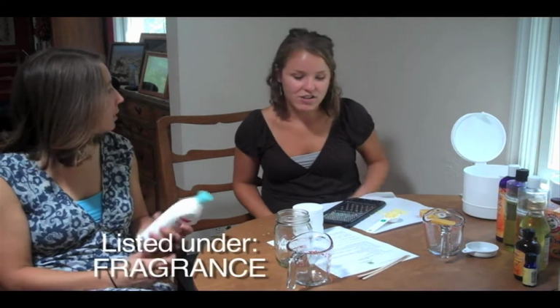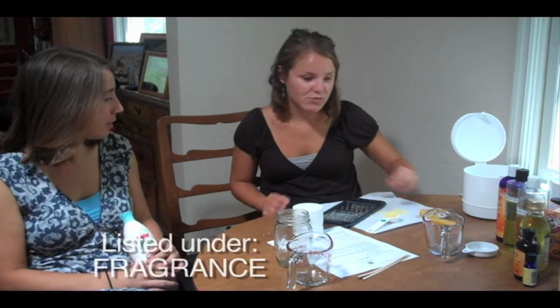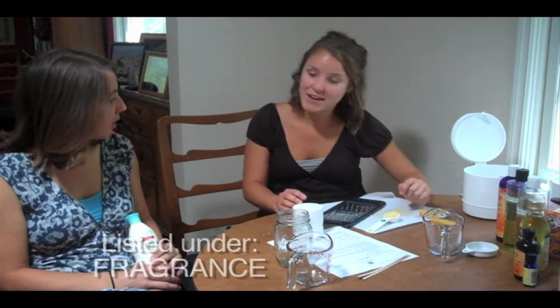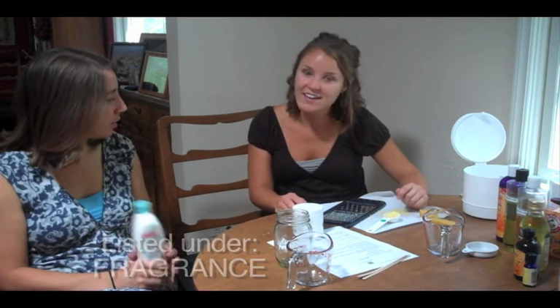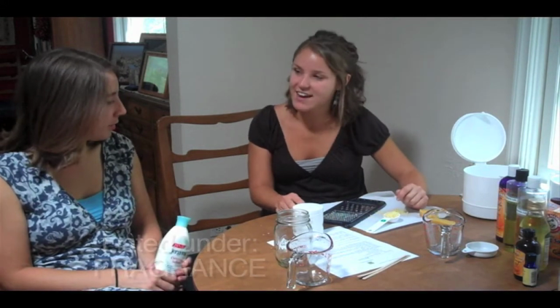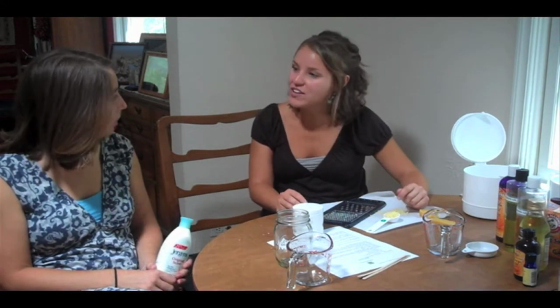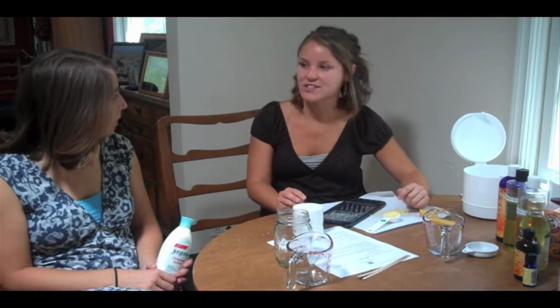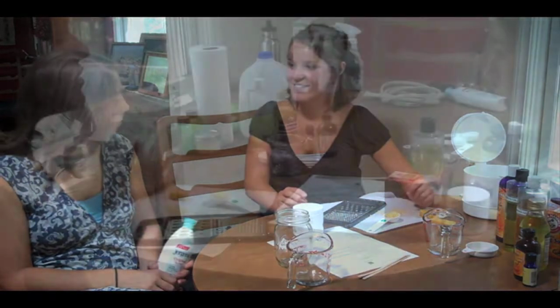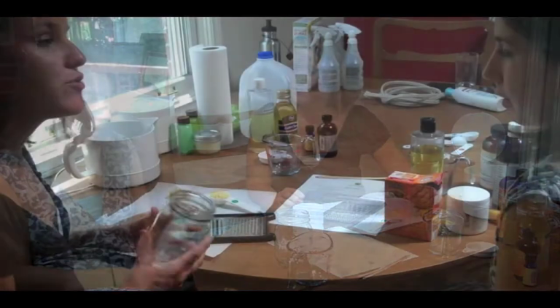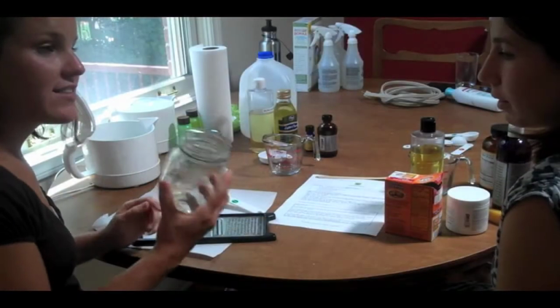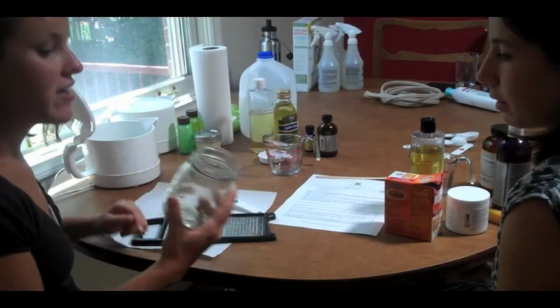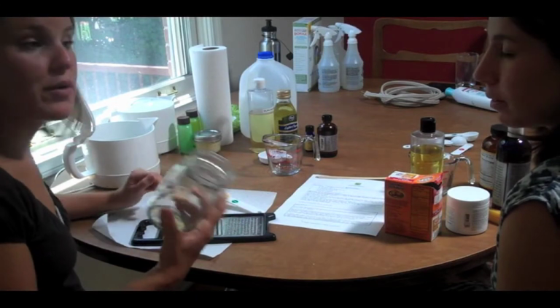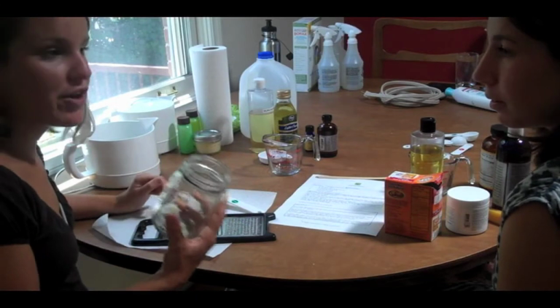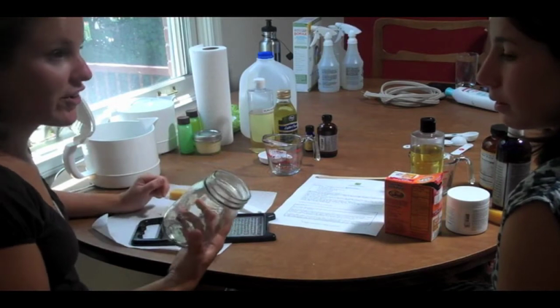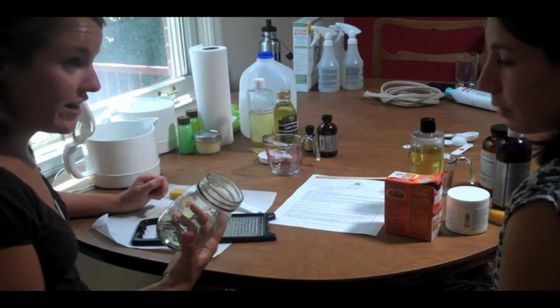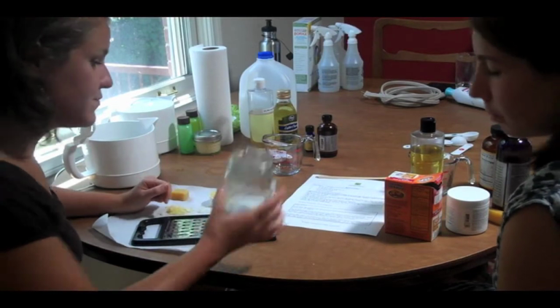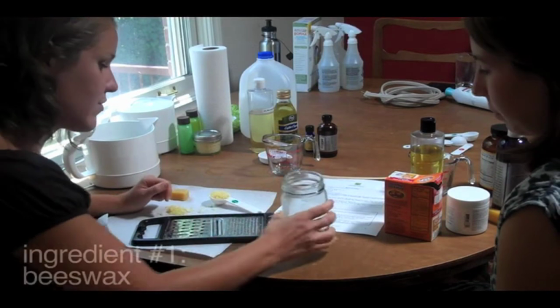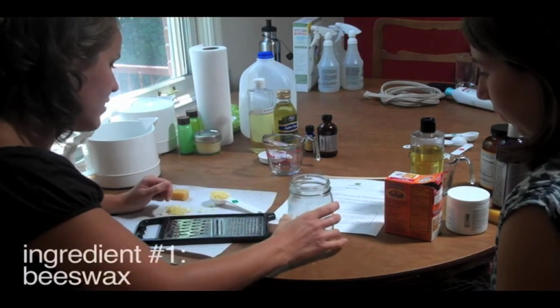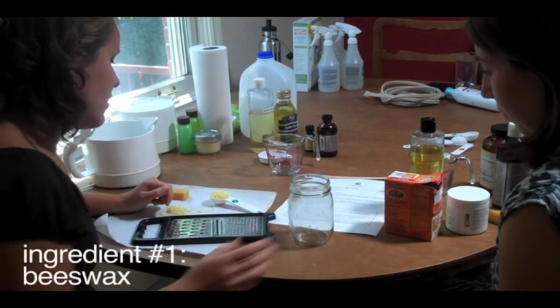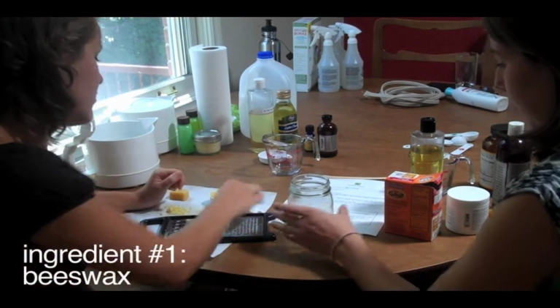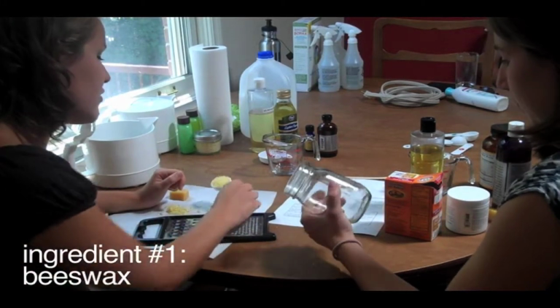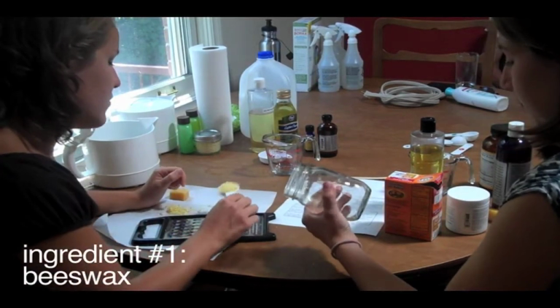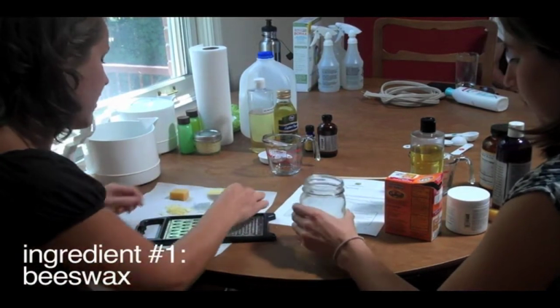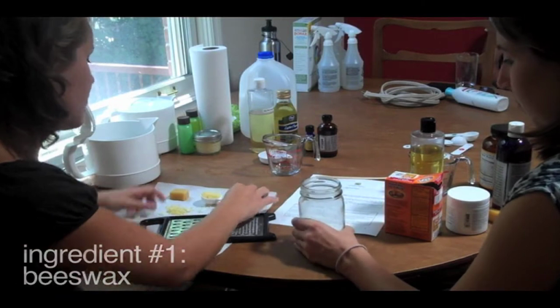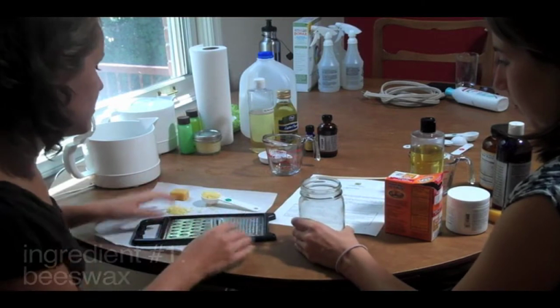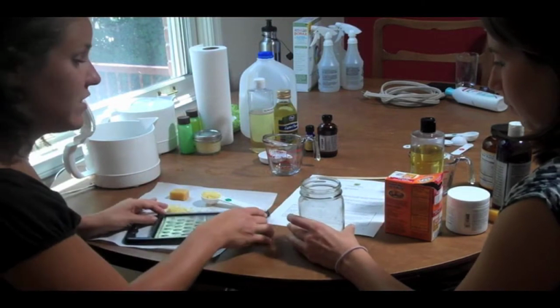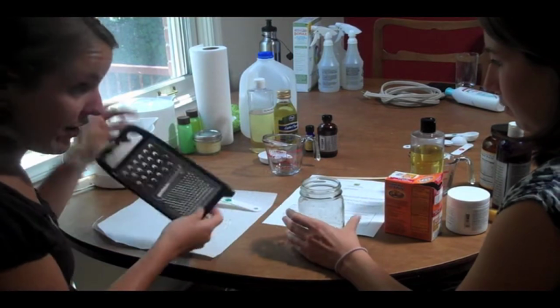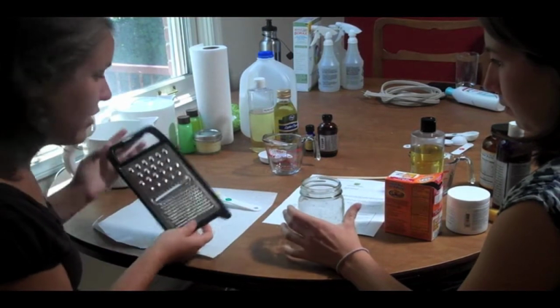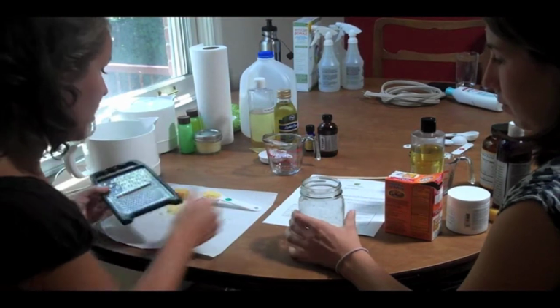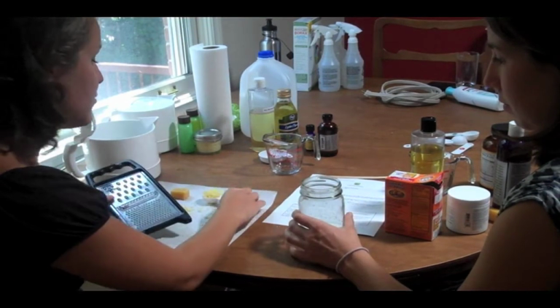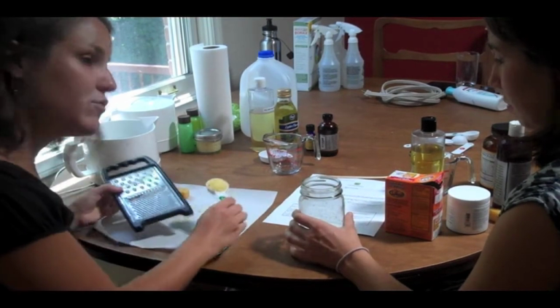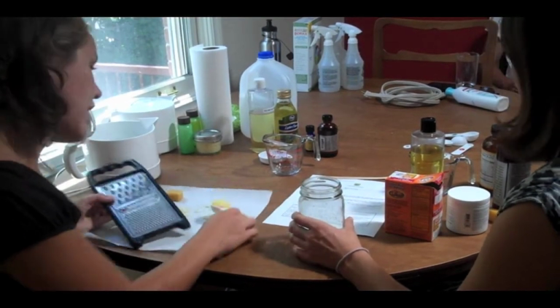The lotion that we make today is going to contain all natural scents. First we're going to take this jar — this is where we're going to put all of our ingredients. We're going to take the beeswax. You need a grater and you want to grate a tablespoon of beeswax.